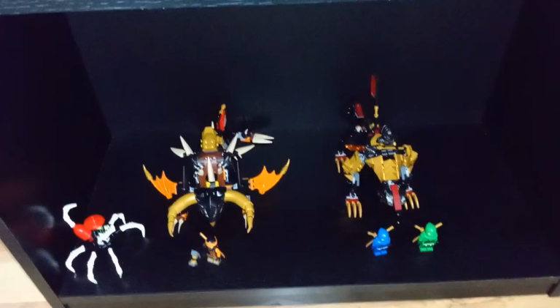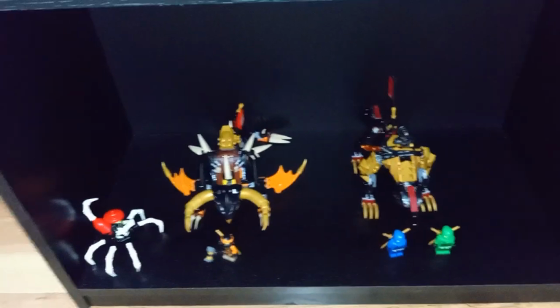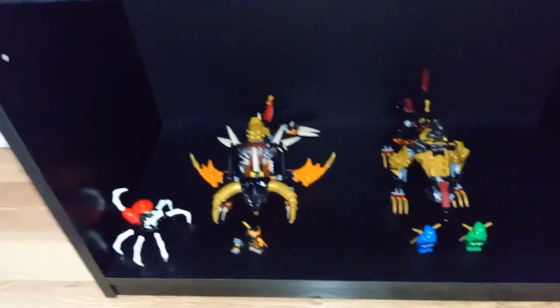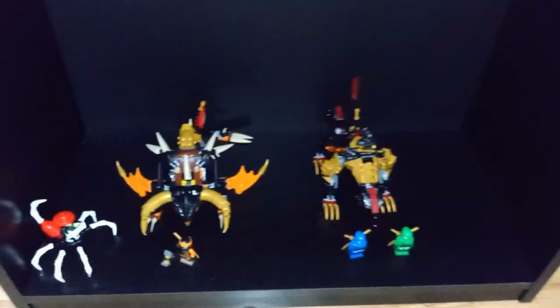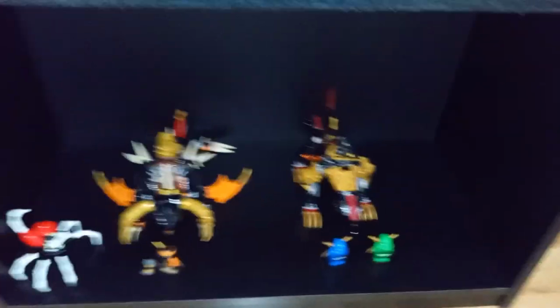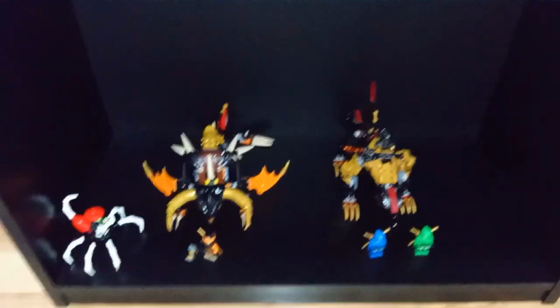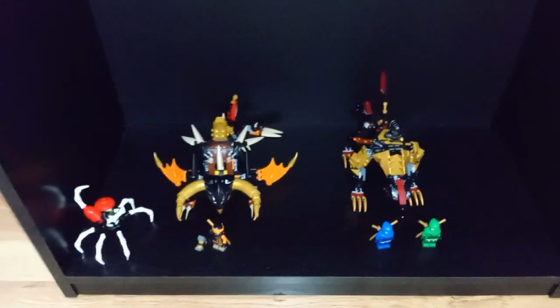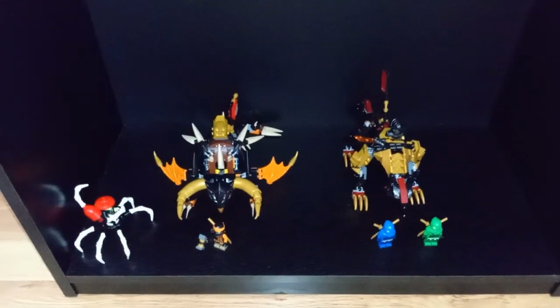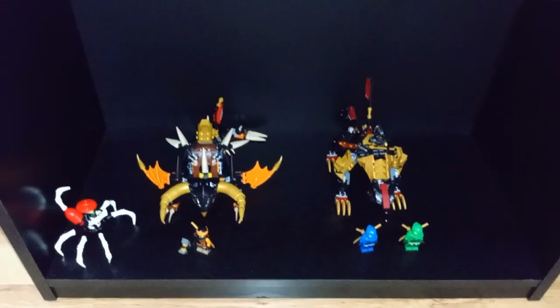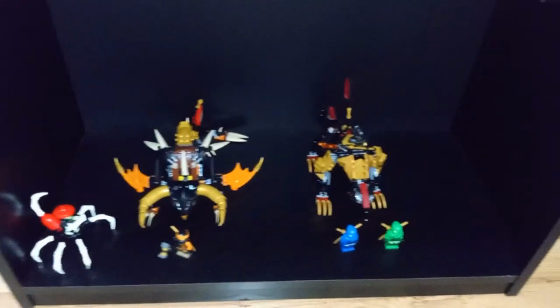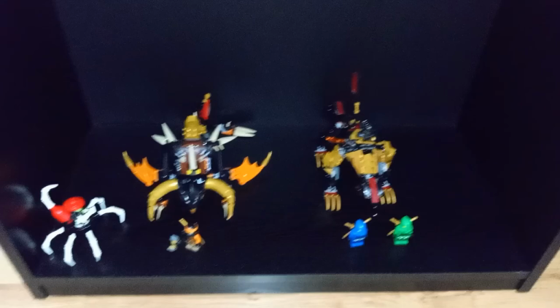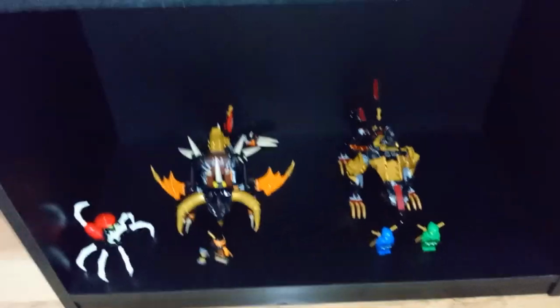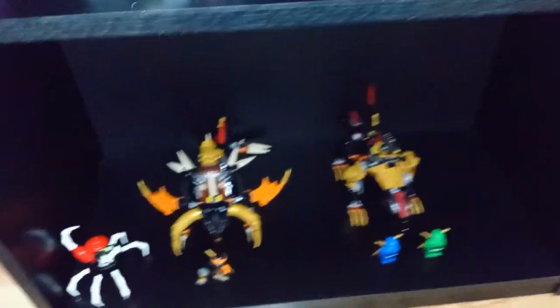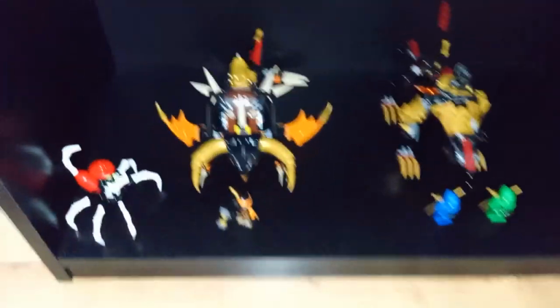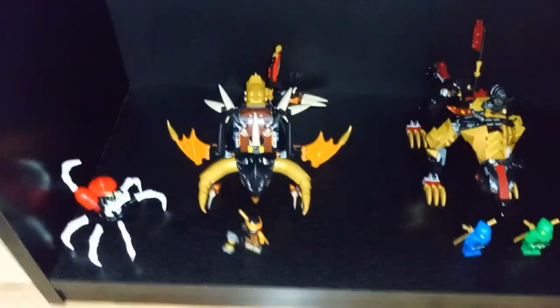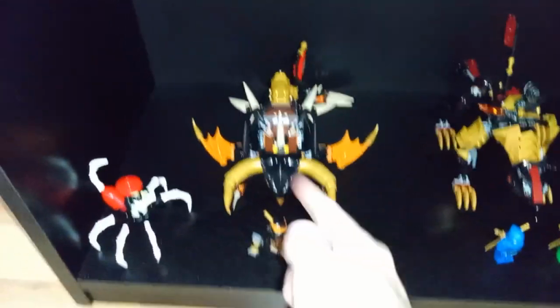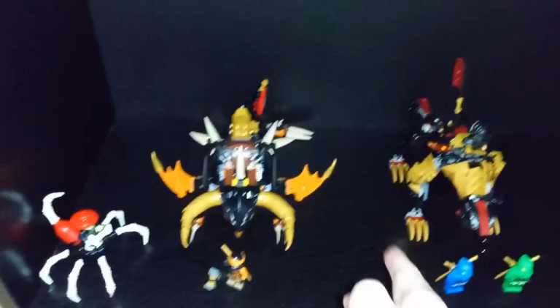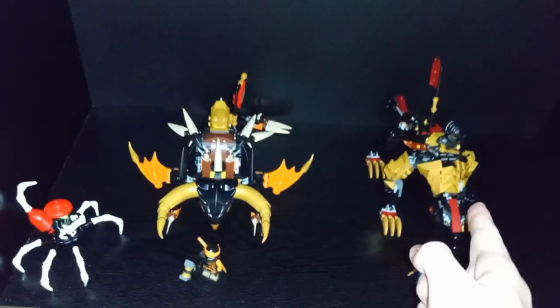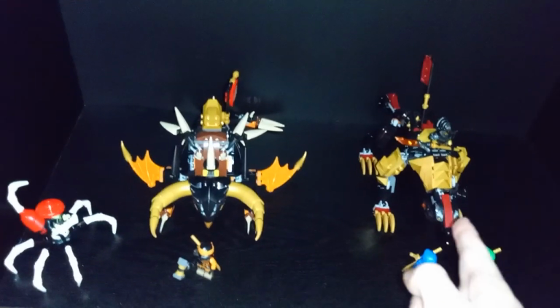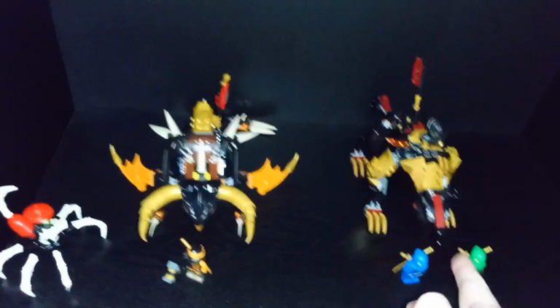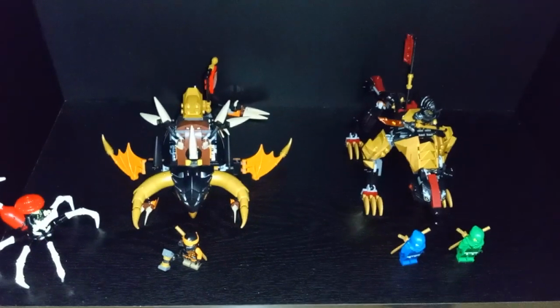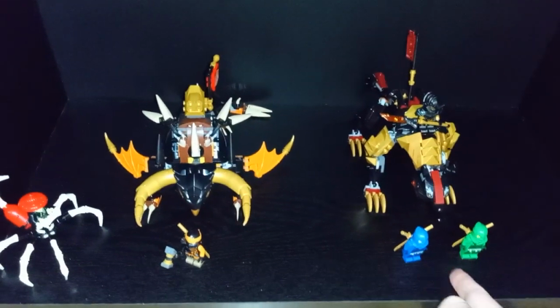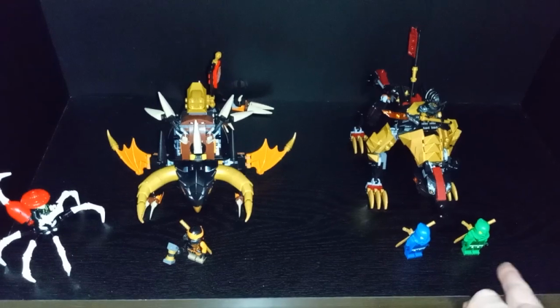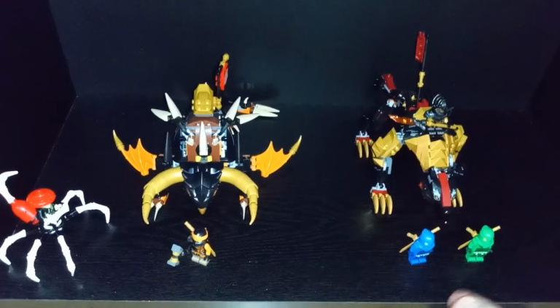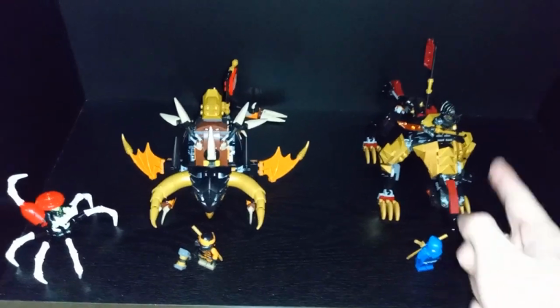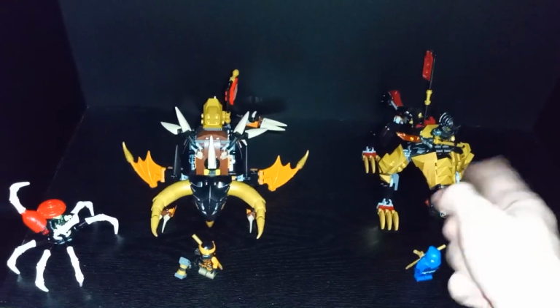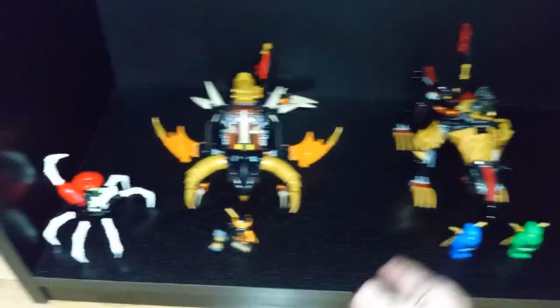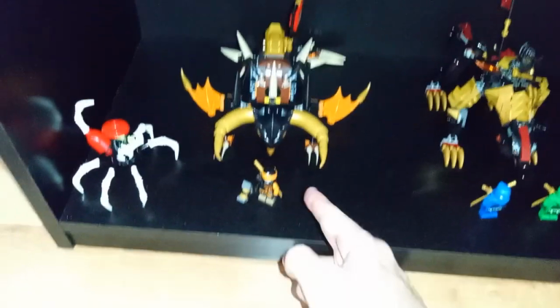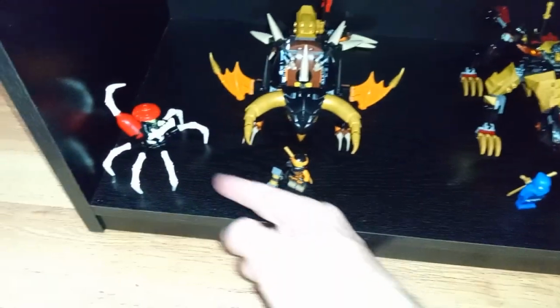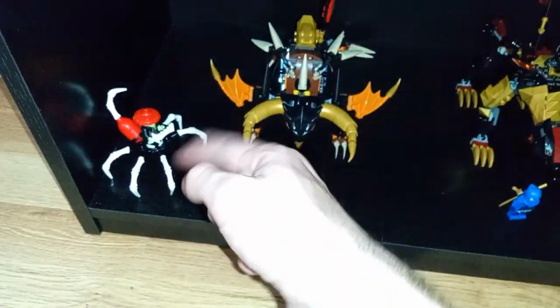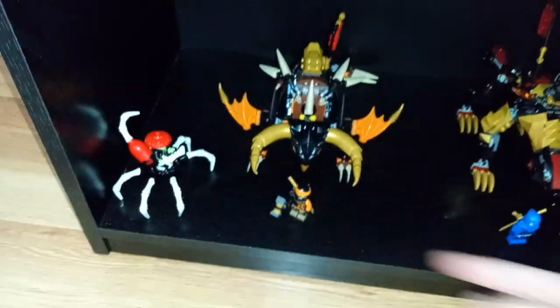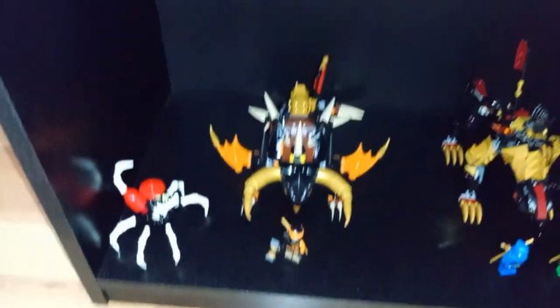Then down here, I've got what's going to become my Dragon's Rising display as much as I can fit on here. Got an Earth Dragon and the Wolf Hunter, Jay, Lloyd, Imperium, Cole, and the Bone guy.